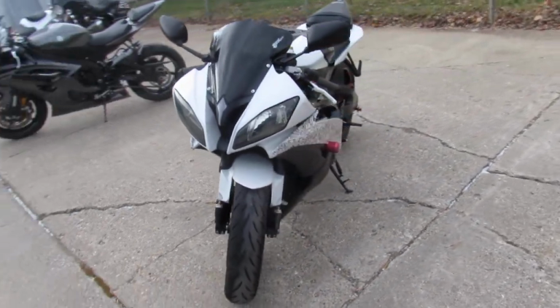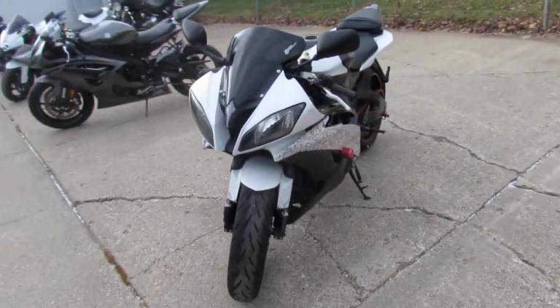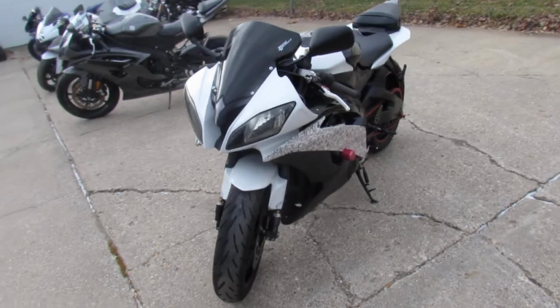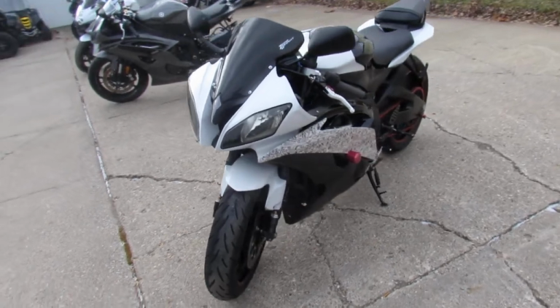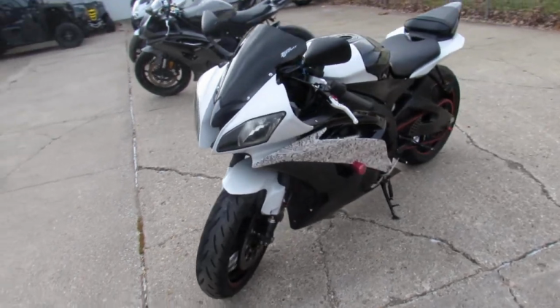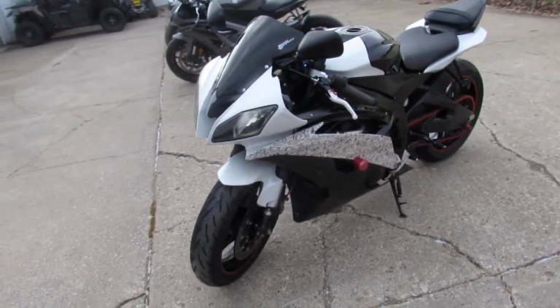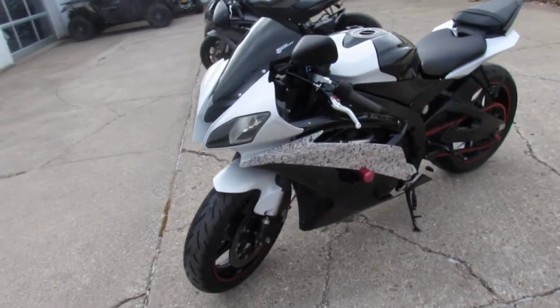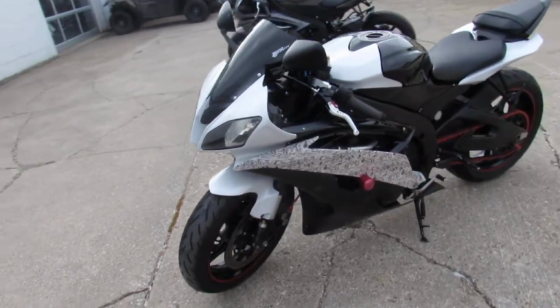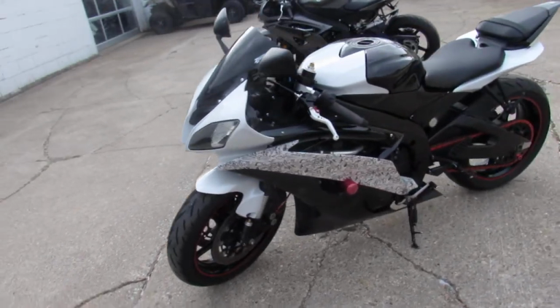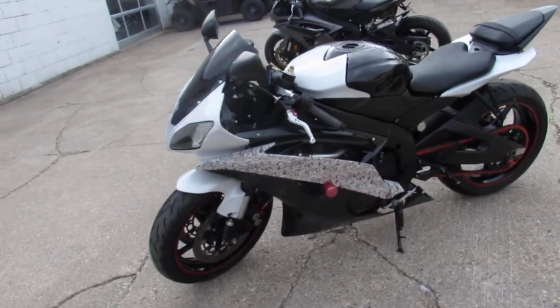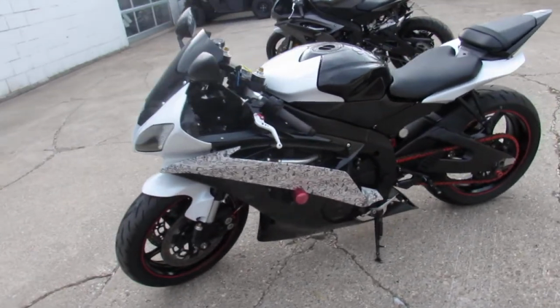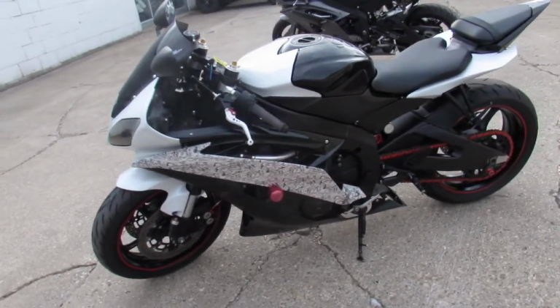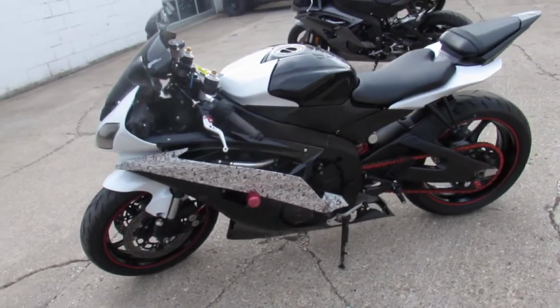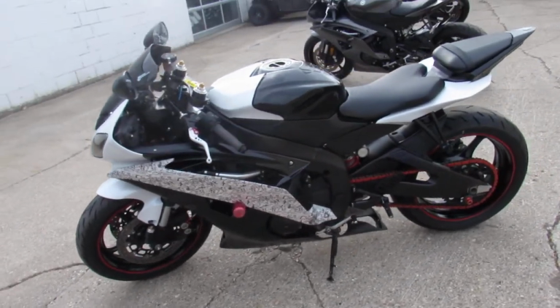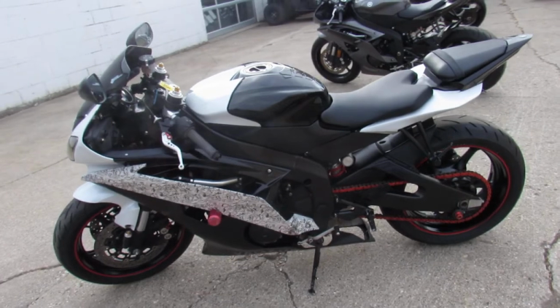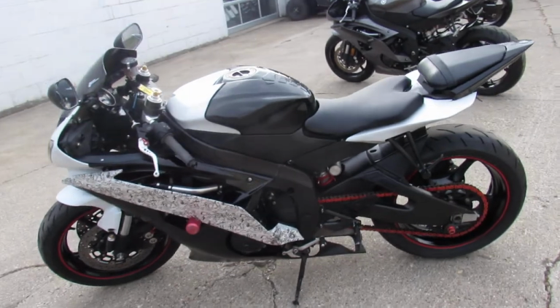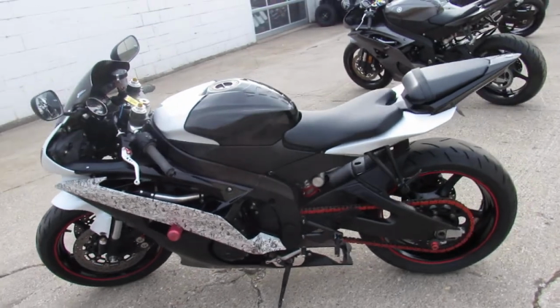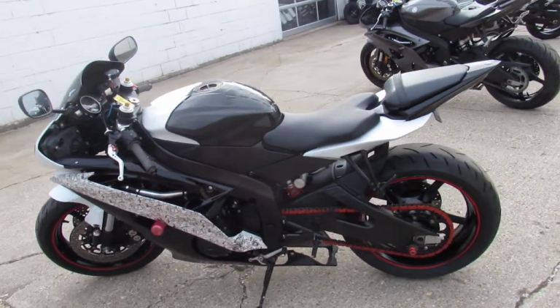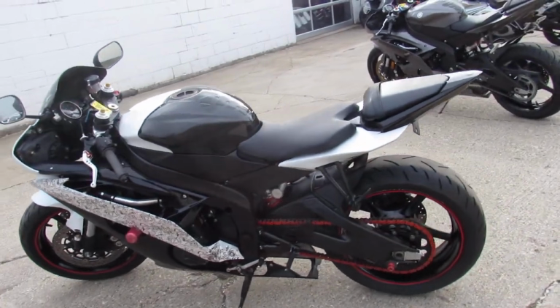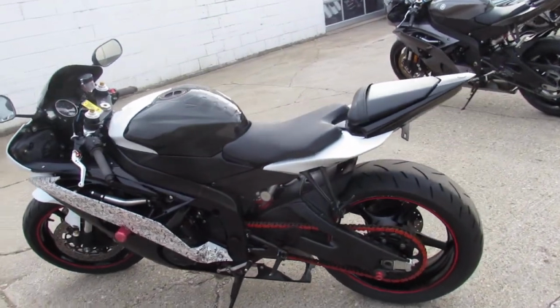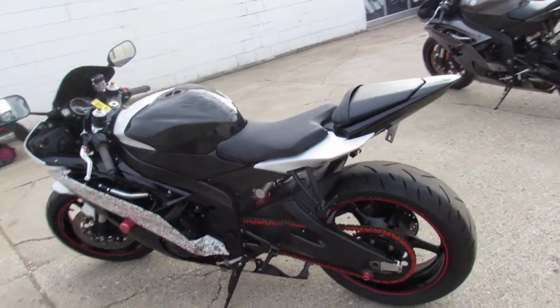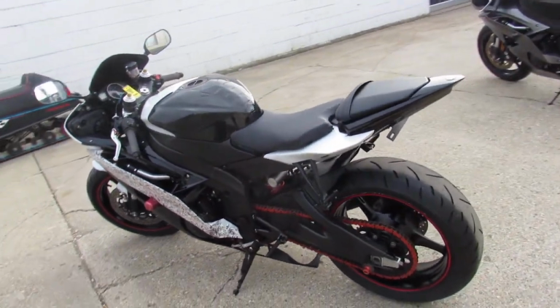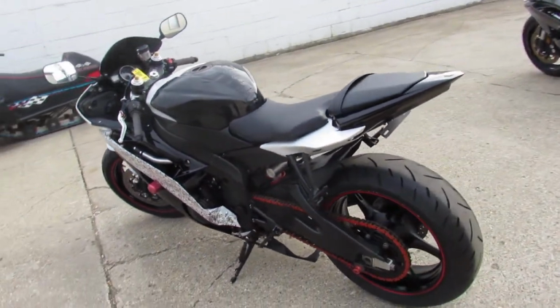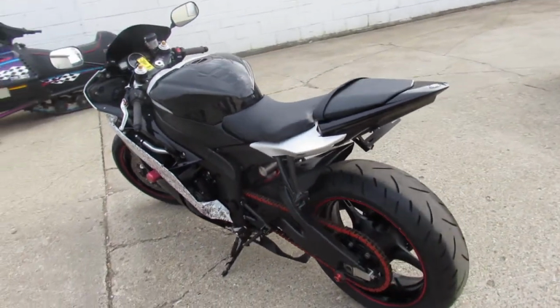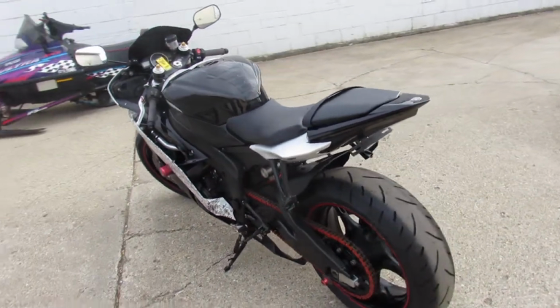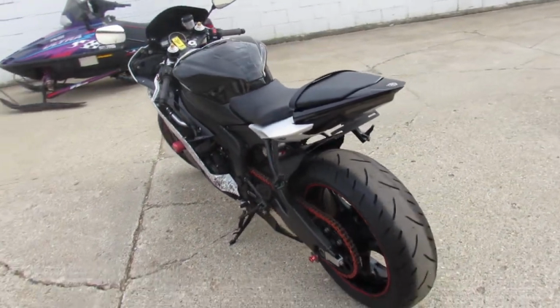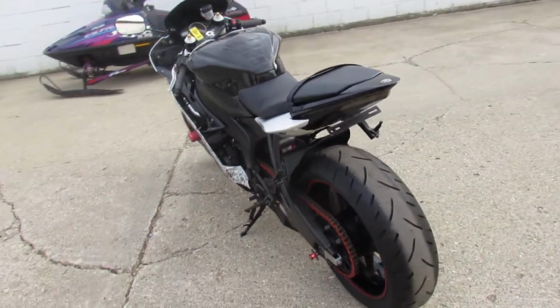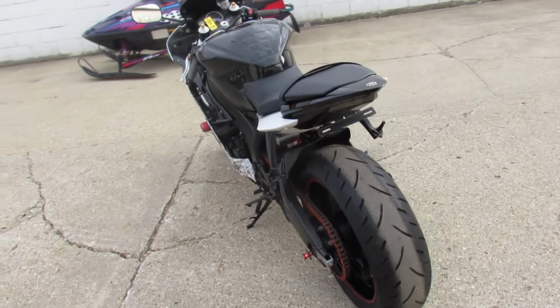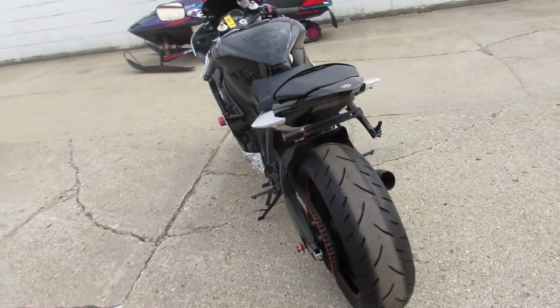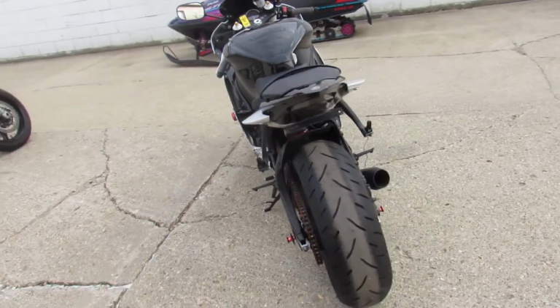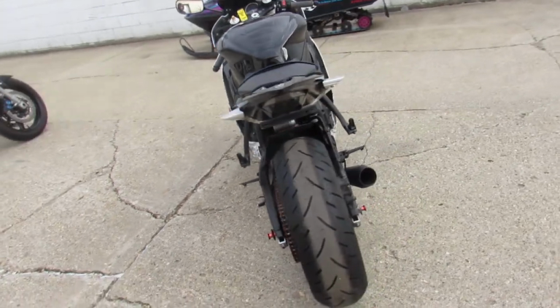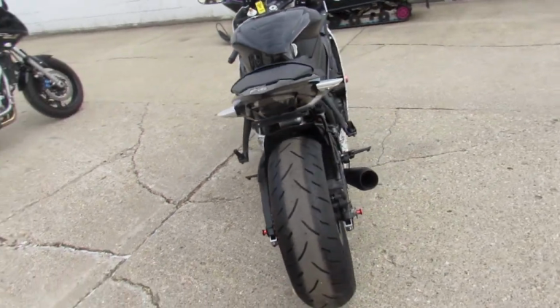CRG adjustable levers, frame sliders, flush mount front turn signals, fender eliminator kit with integrated LED turn signals, zero gravity windscreen, and the M4 exhaust brings this R6 to life.